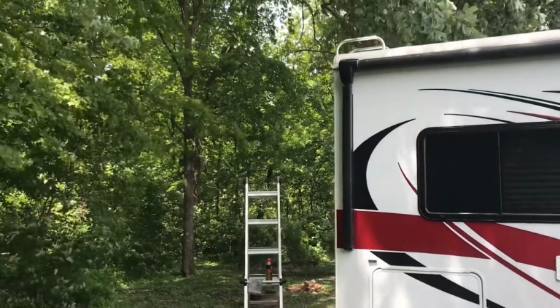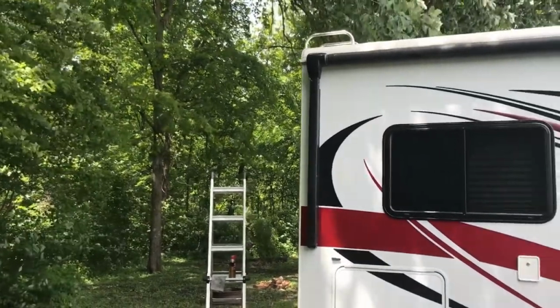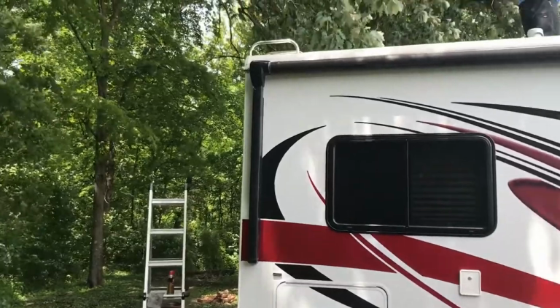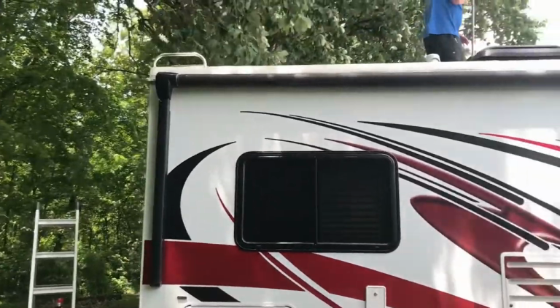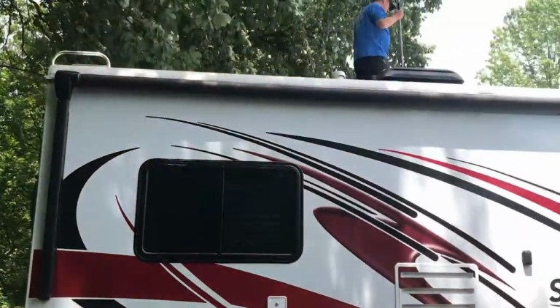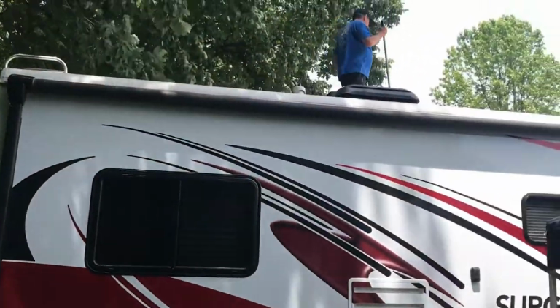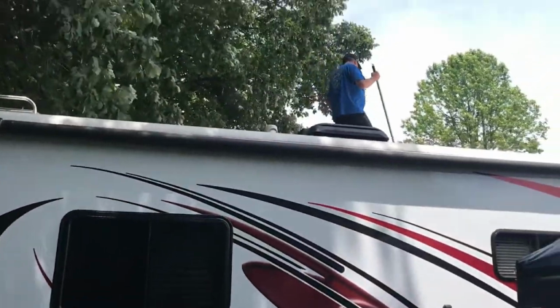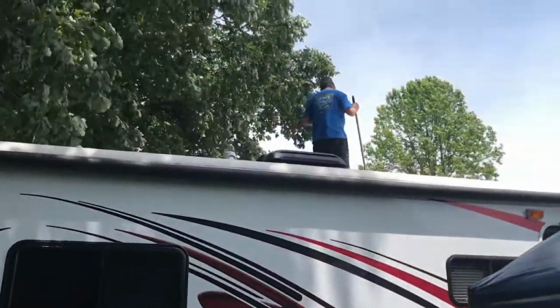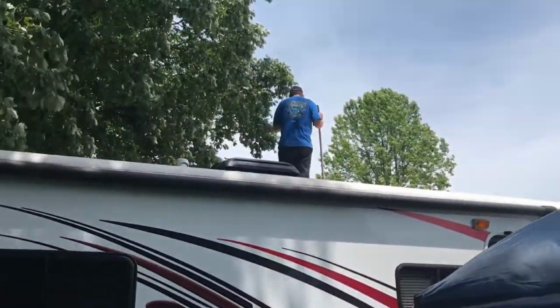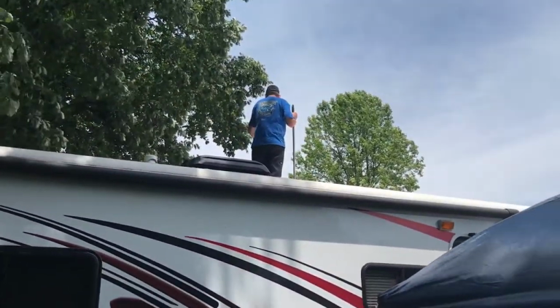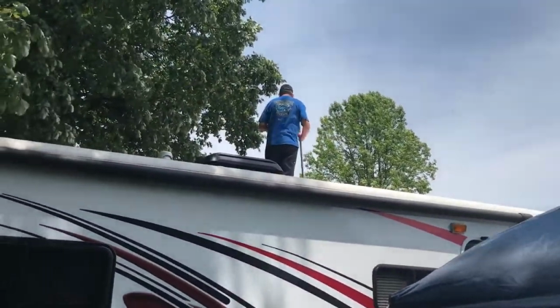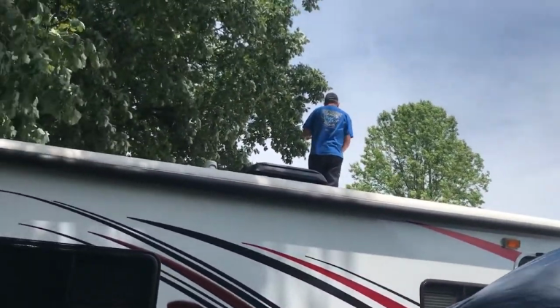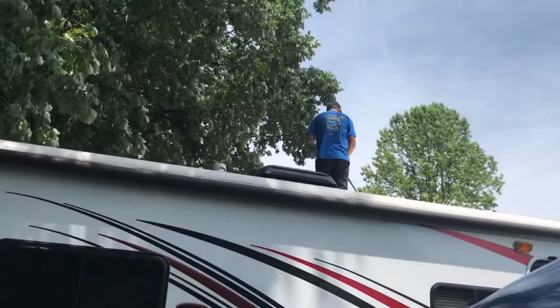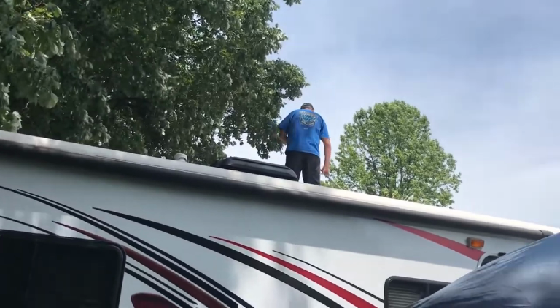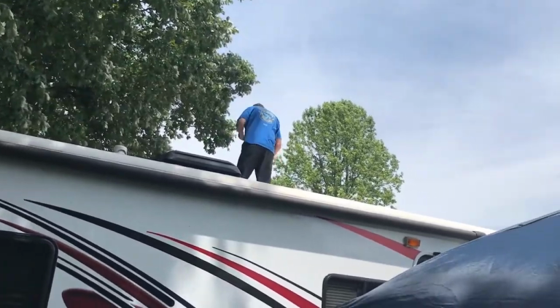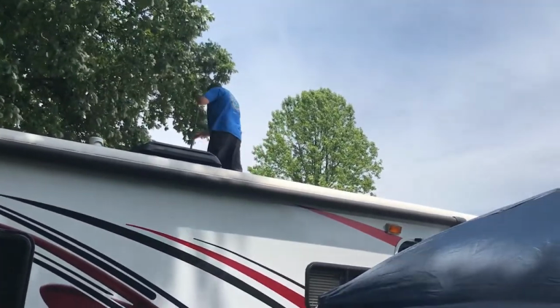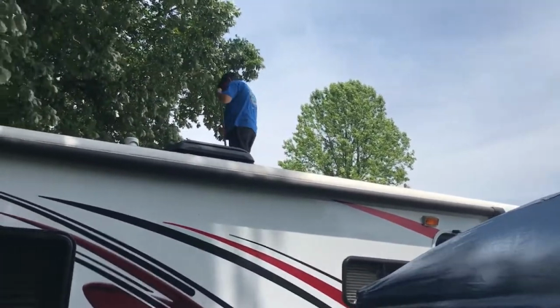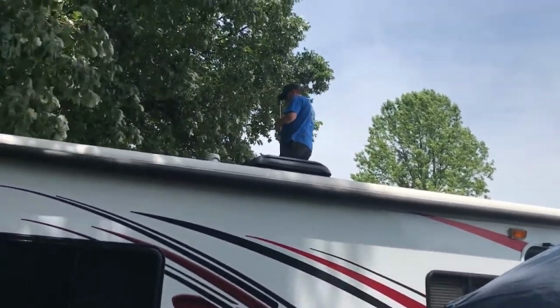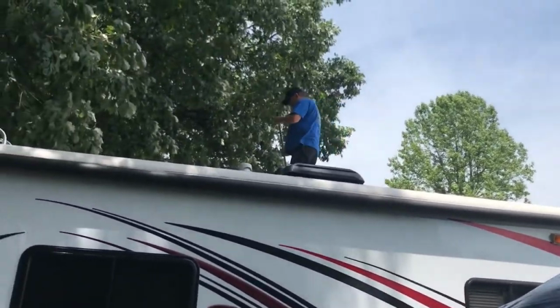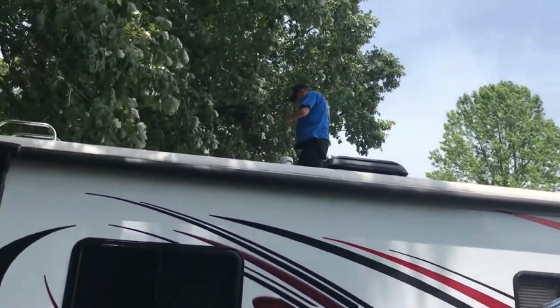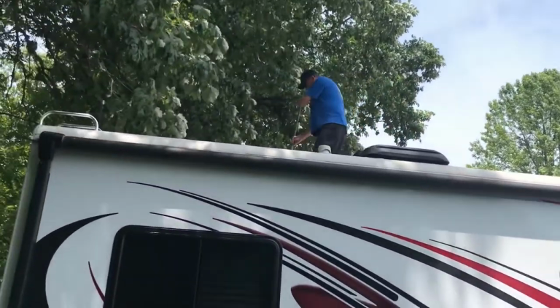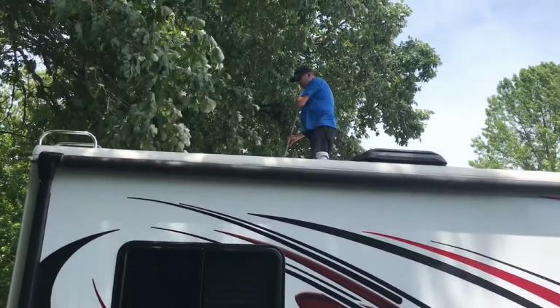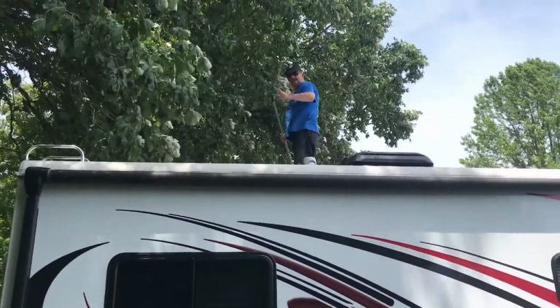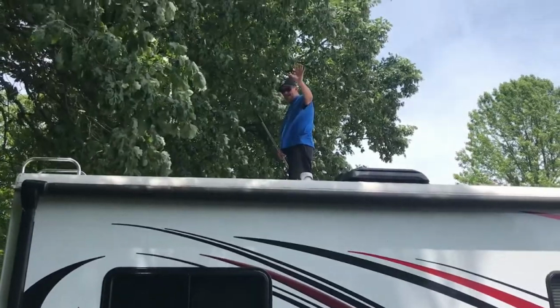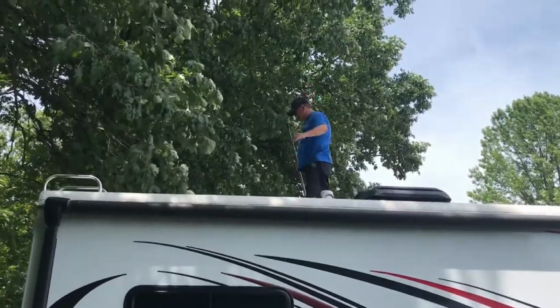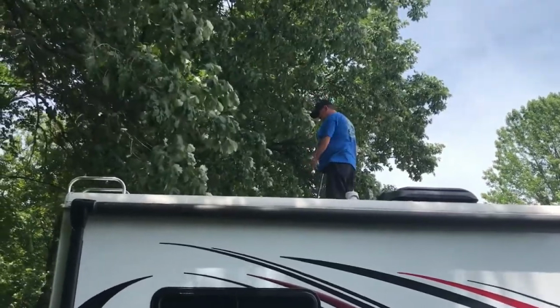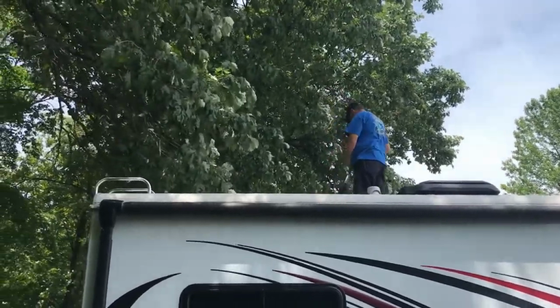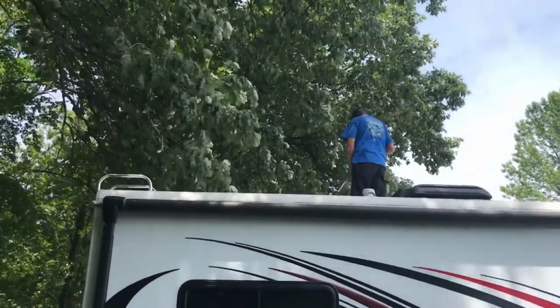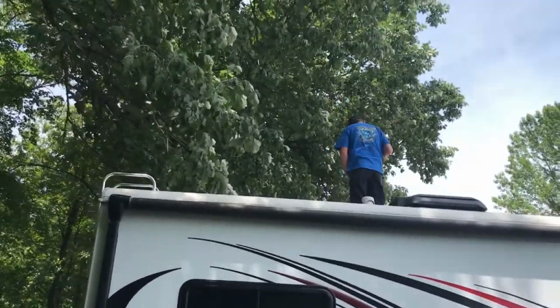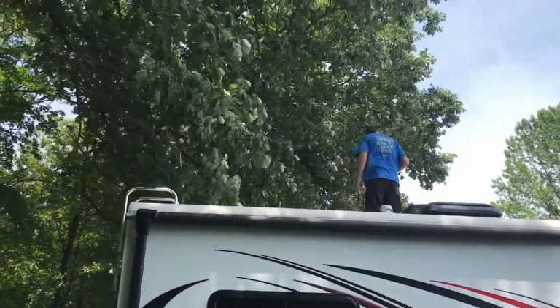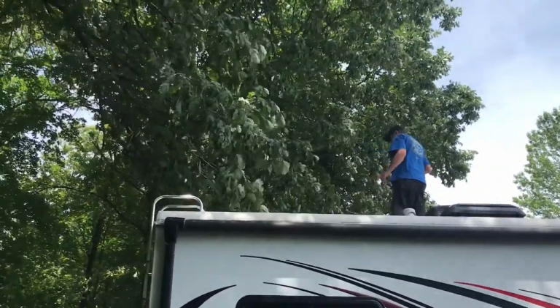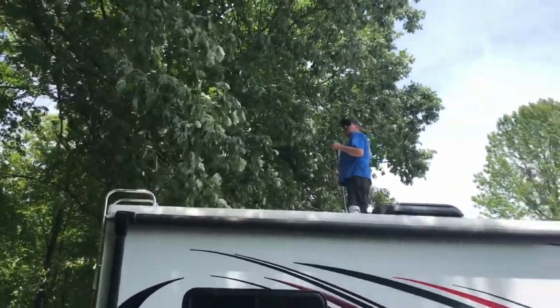Part of maintenance on the RV is getting up there and sweeping the roof. This old boy here ain't going to do it, so my neighbor Bob said he'd get up there. There's Bob up there sweeping the roof off for me, which is good.